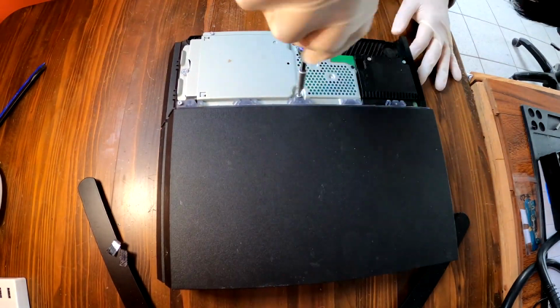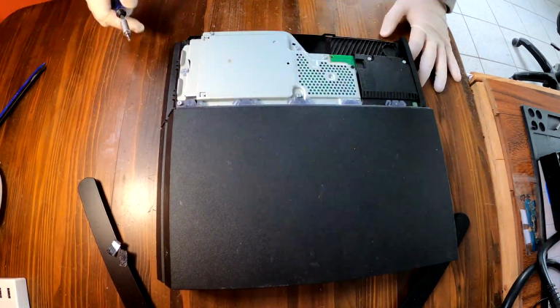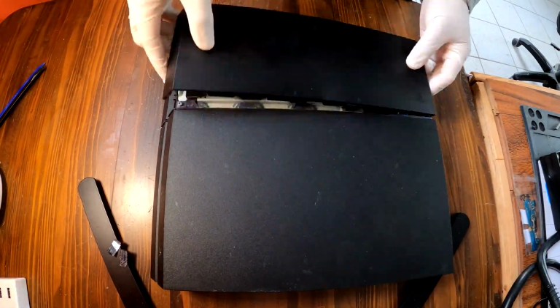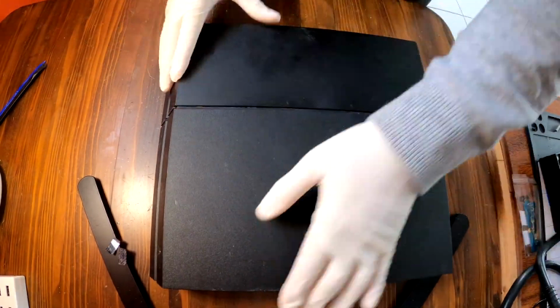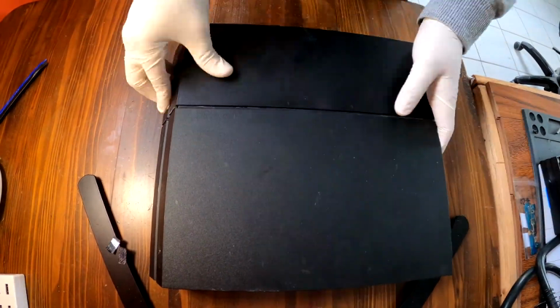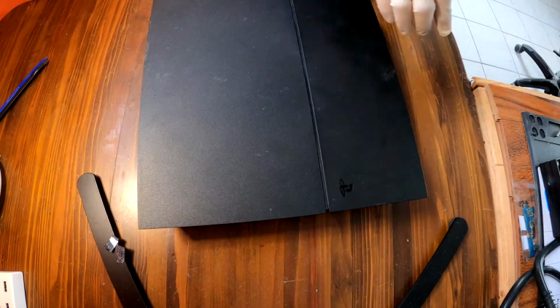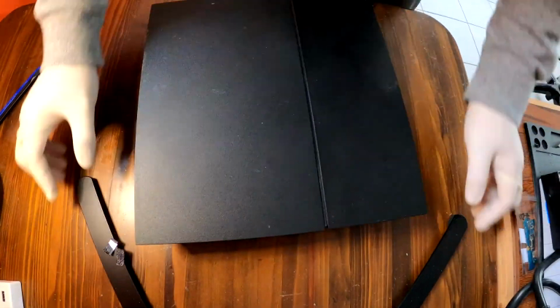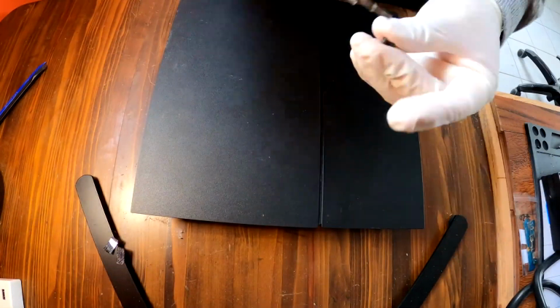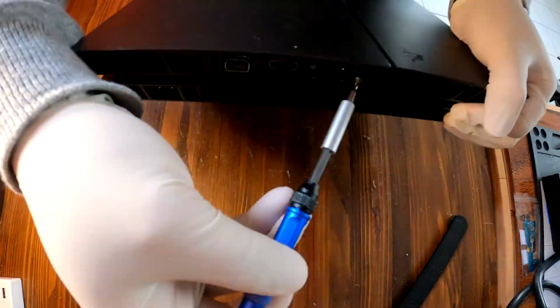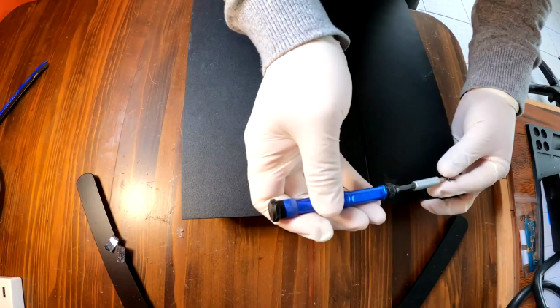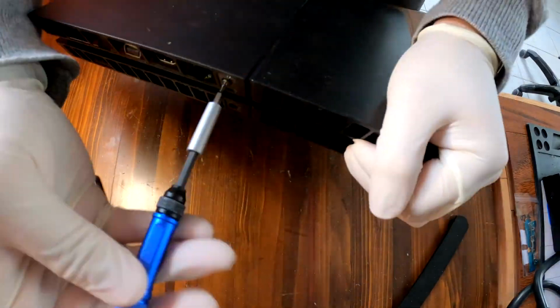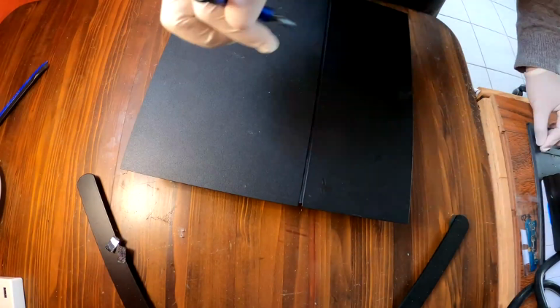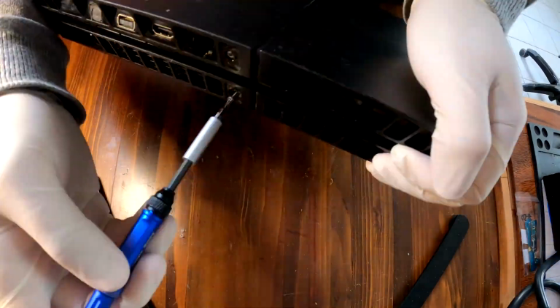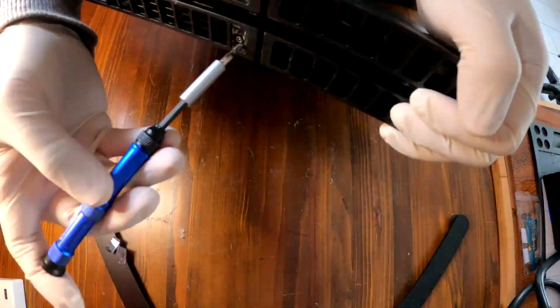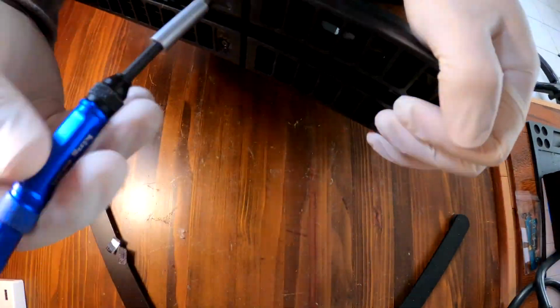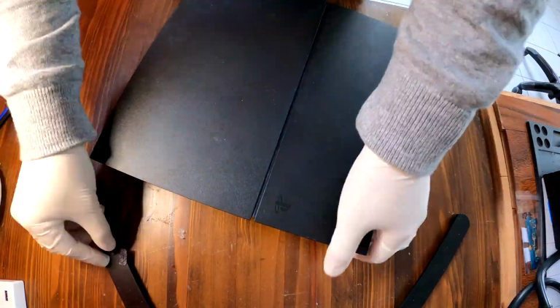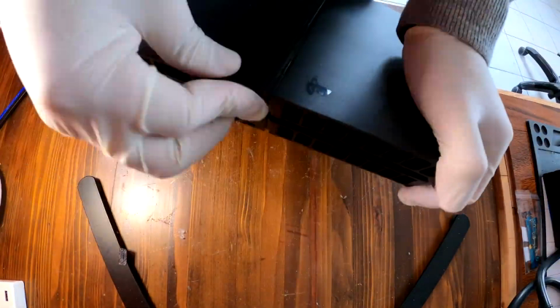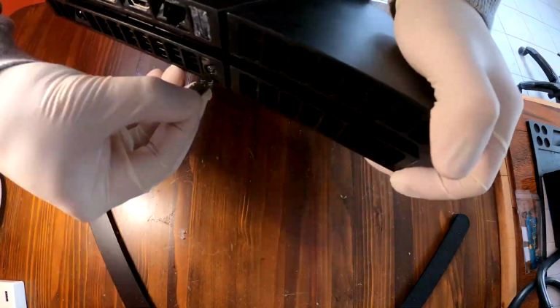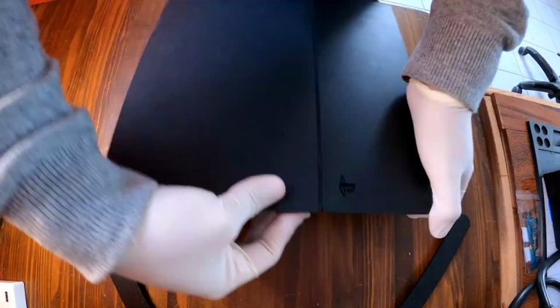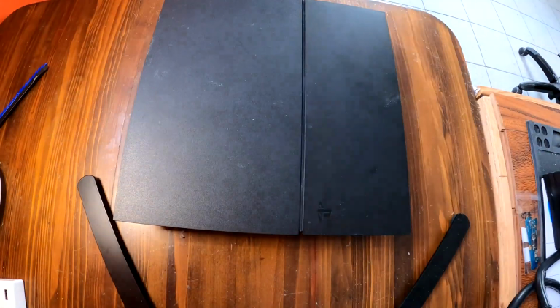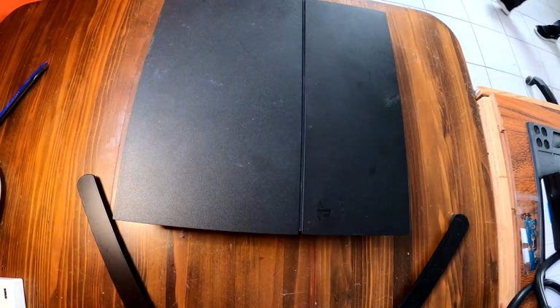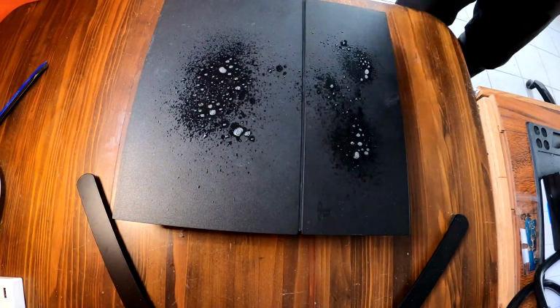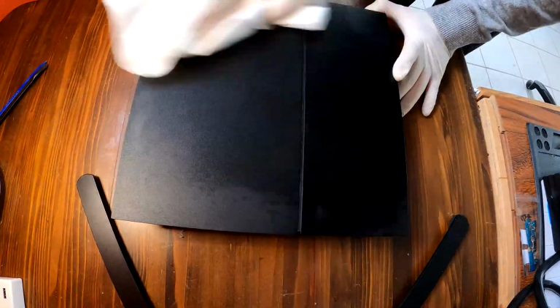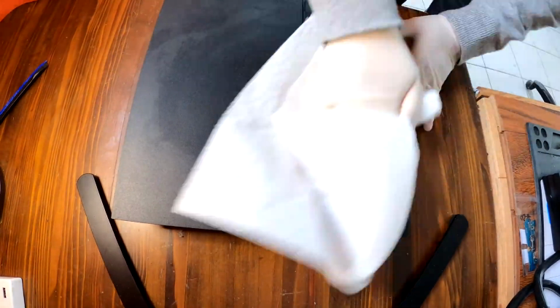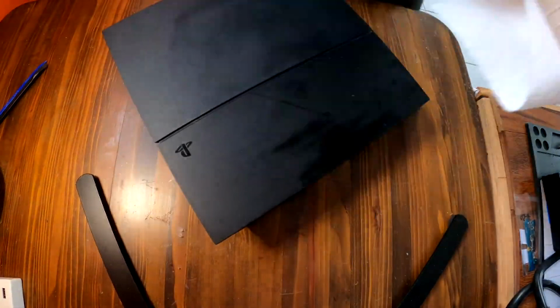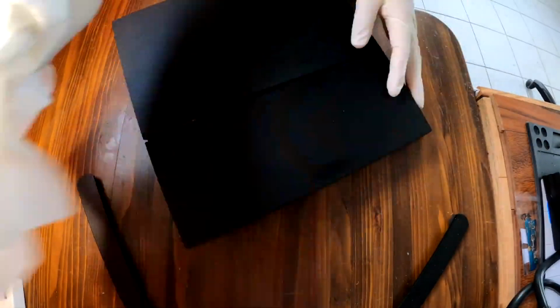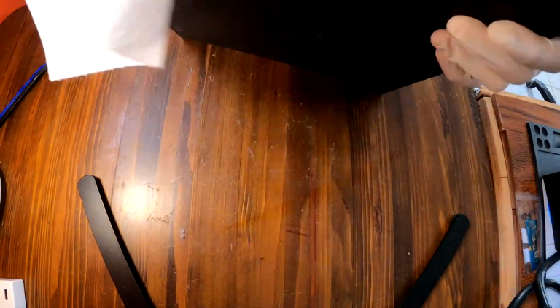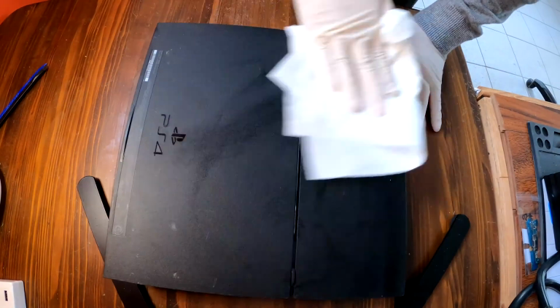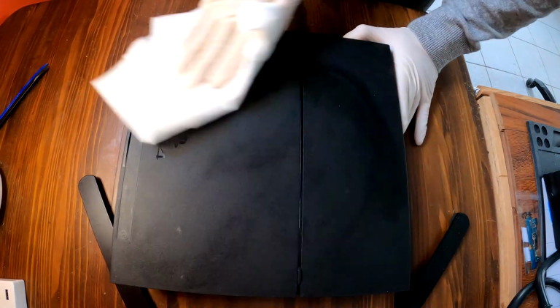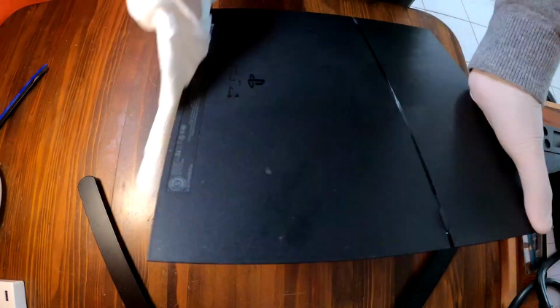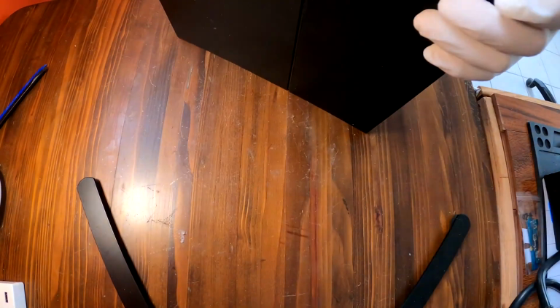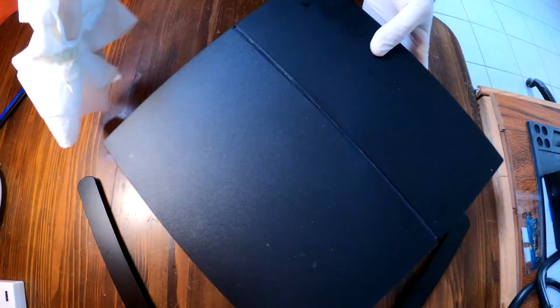That was how to disassemble a PS4 for dust clean-up and to apply new thermal compound on the processor chipset. Thank you for watching!